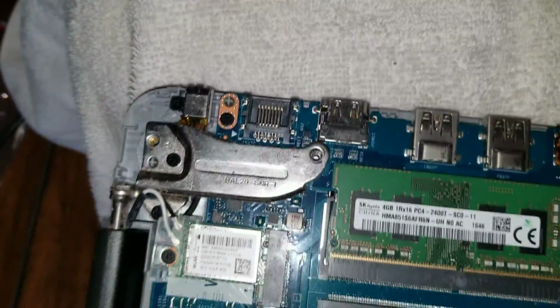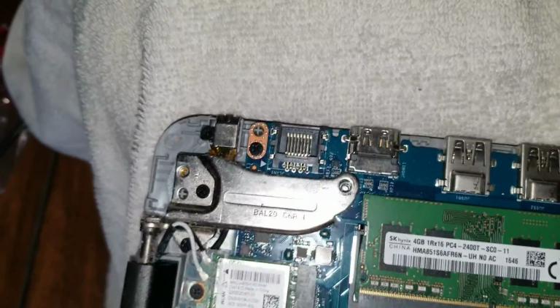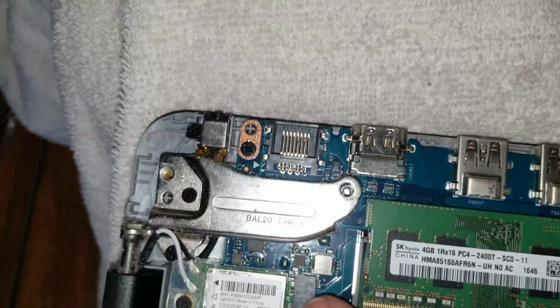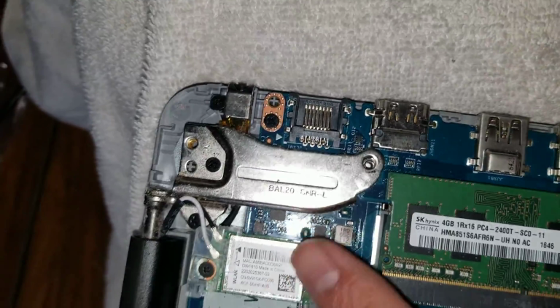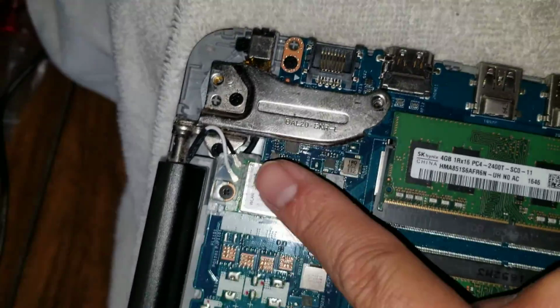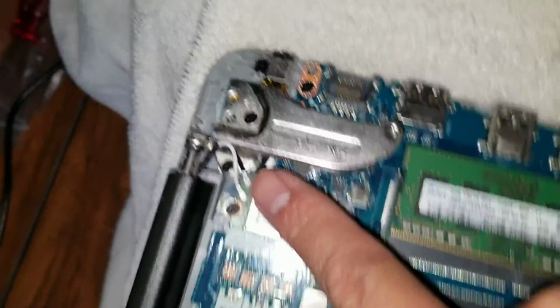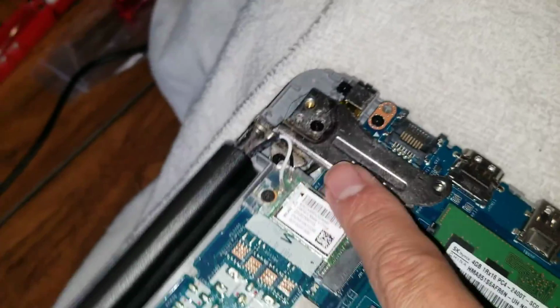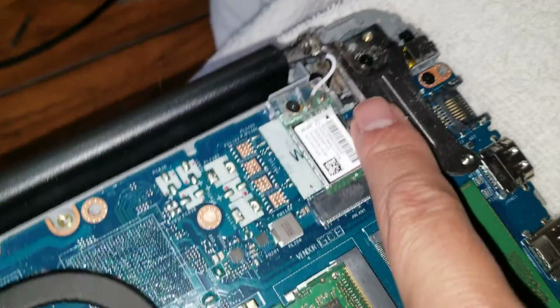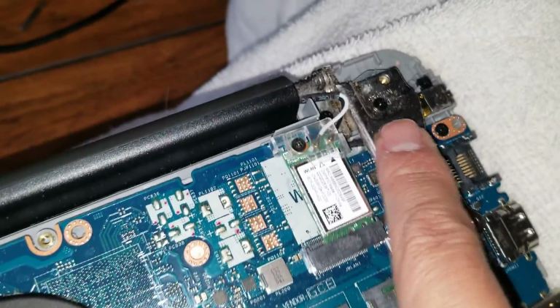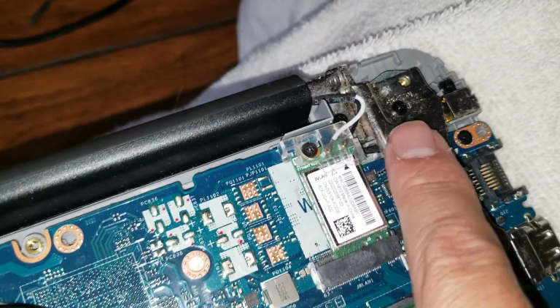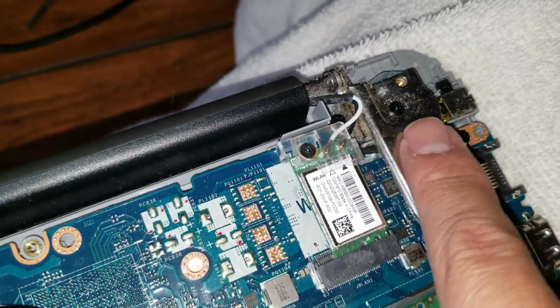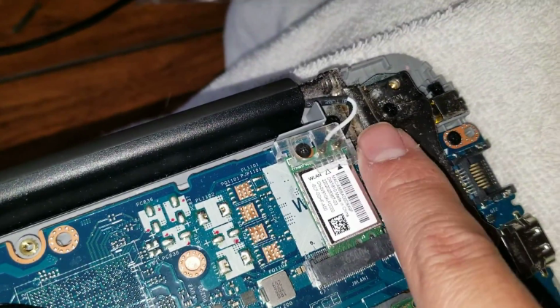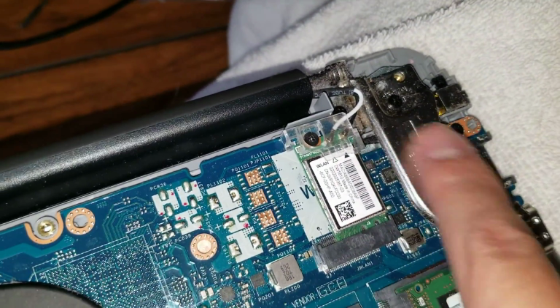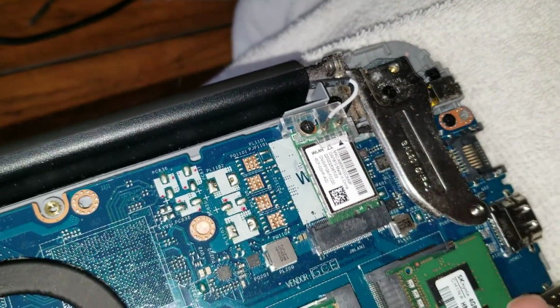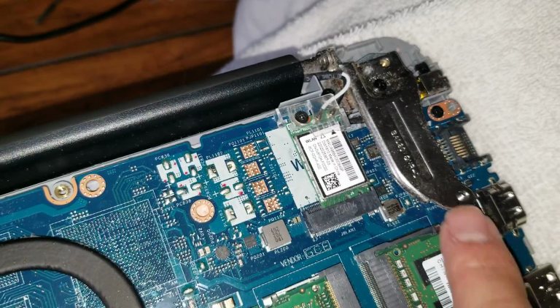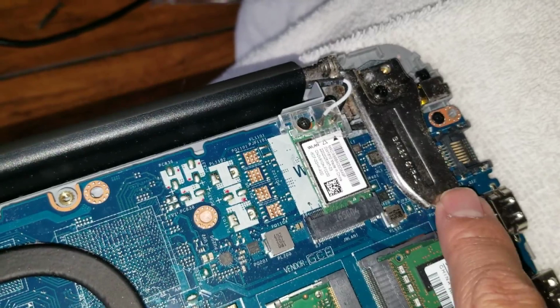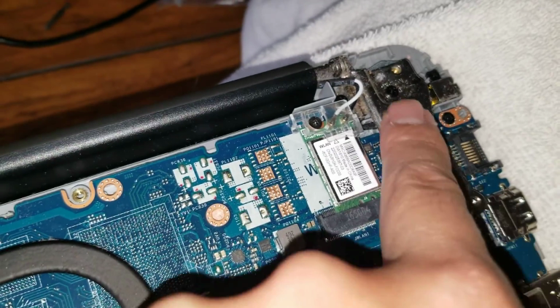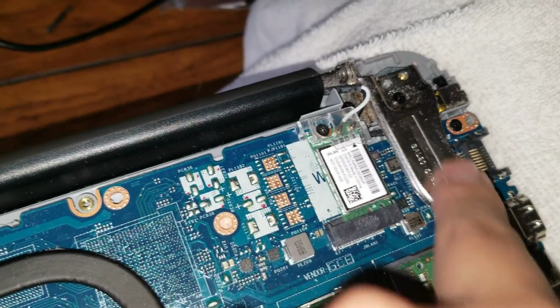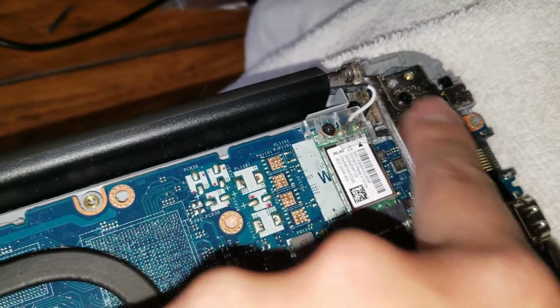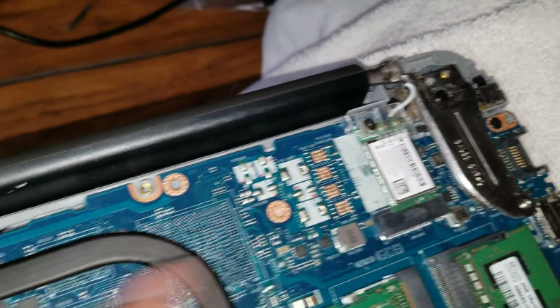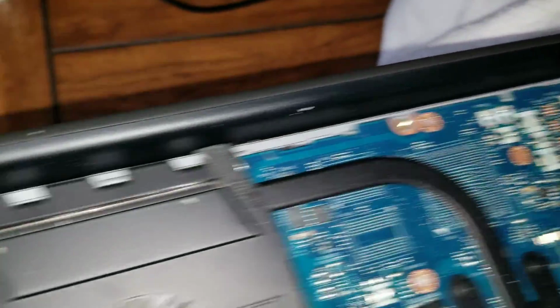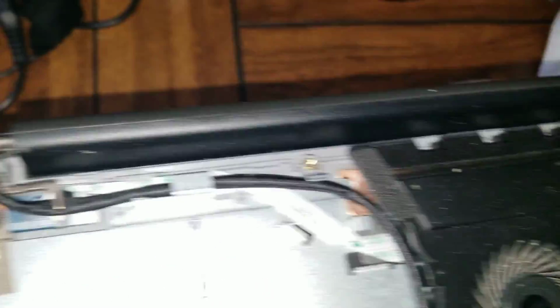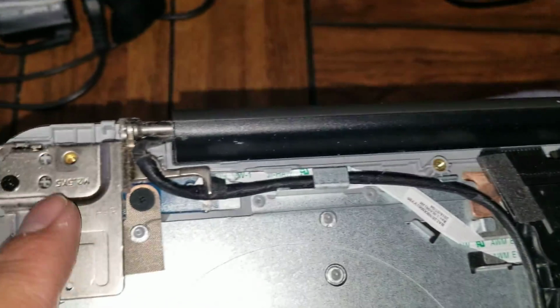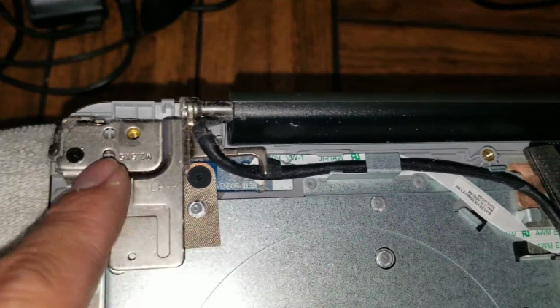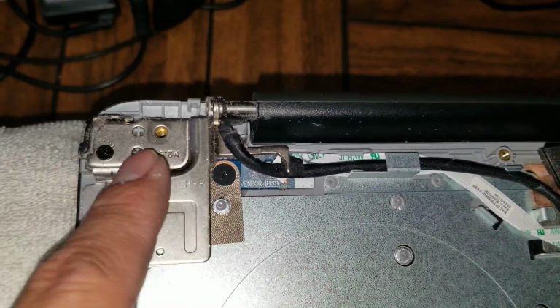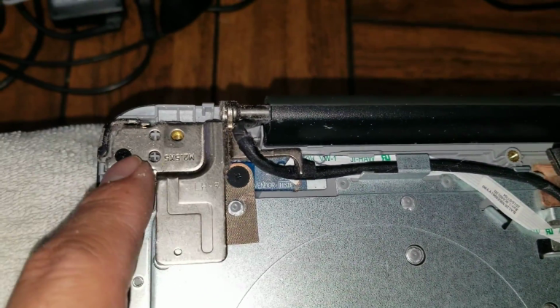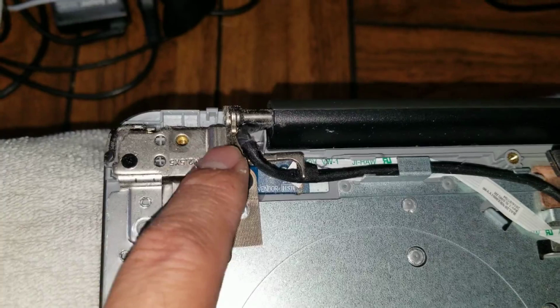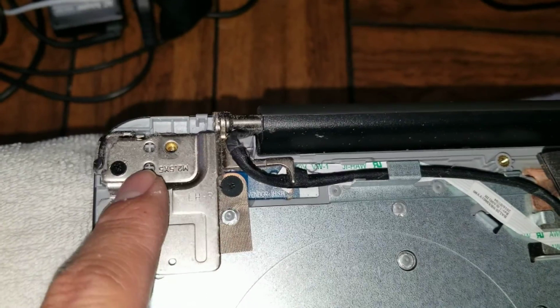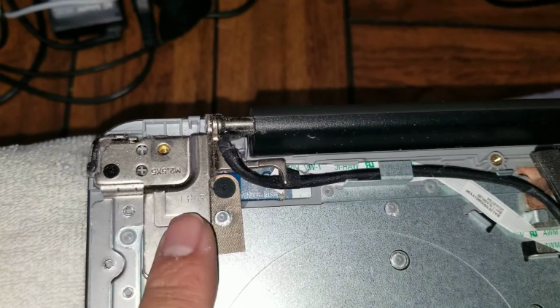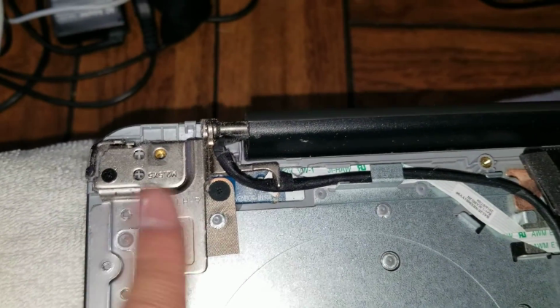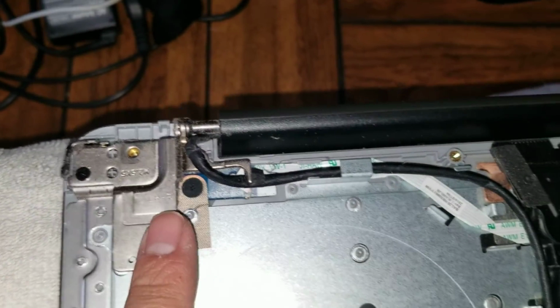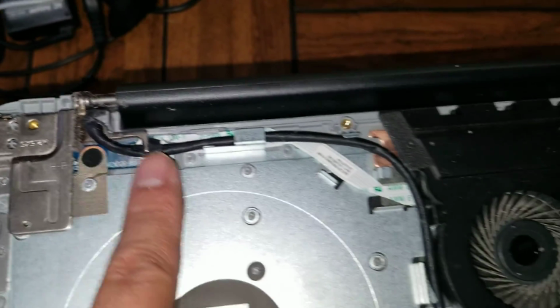Be careful, because with the screws removed, the hinges are only held by screws around here, which doesn't give much leverage when you open it. So it'll pry out those mounting points if you're not careful. Just be careful with that.